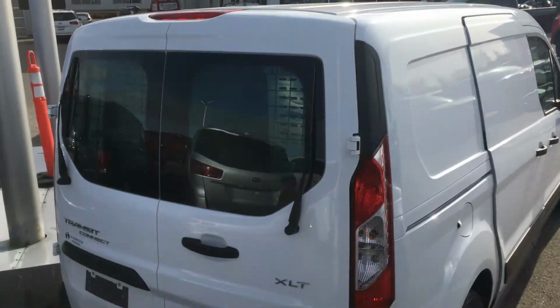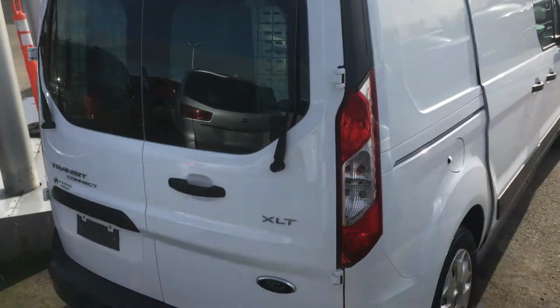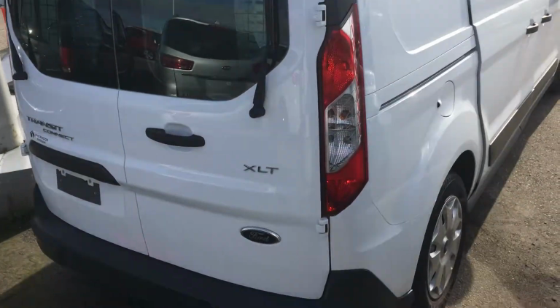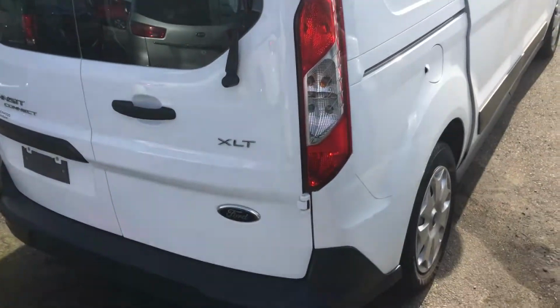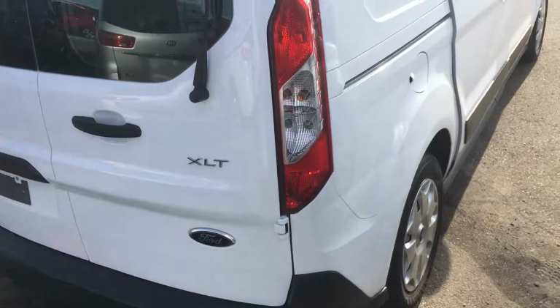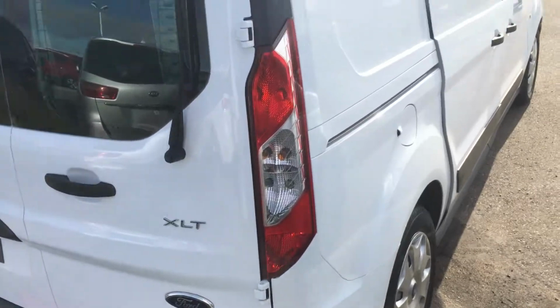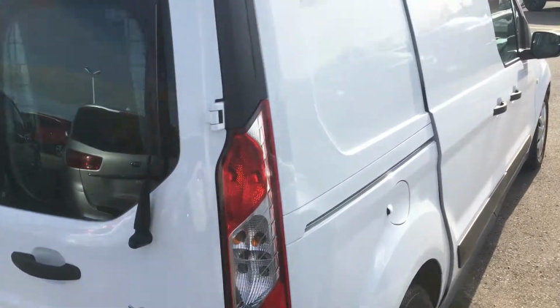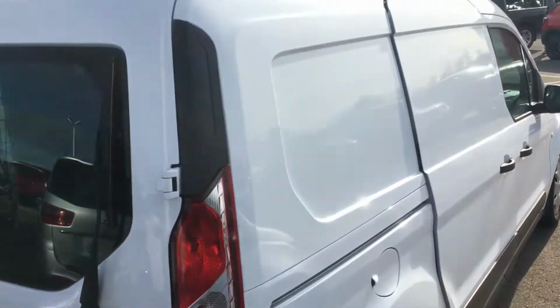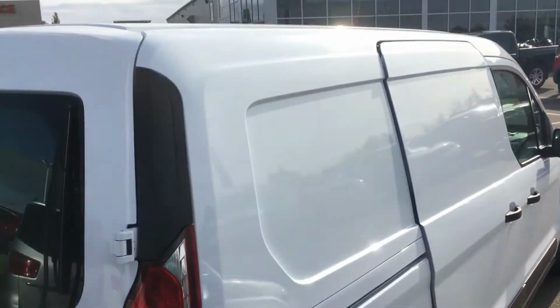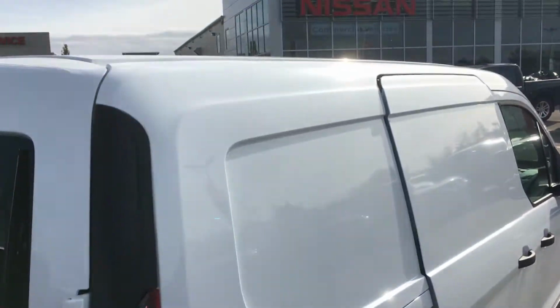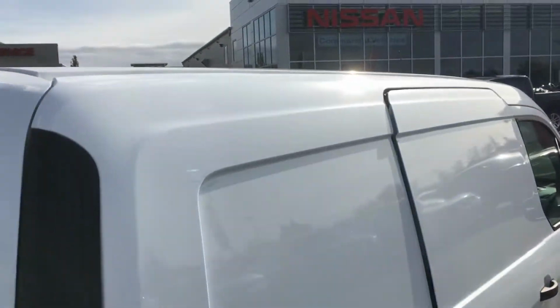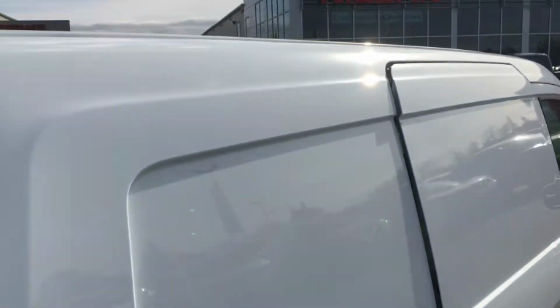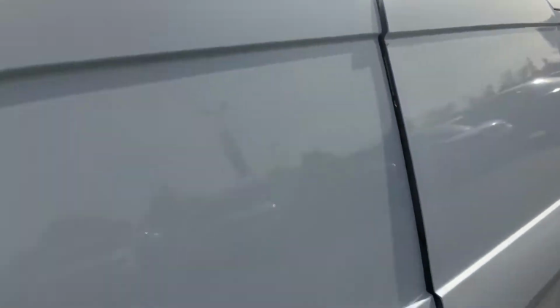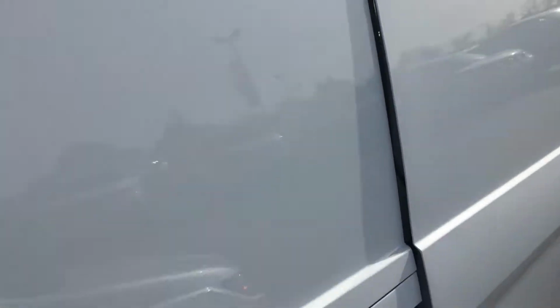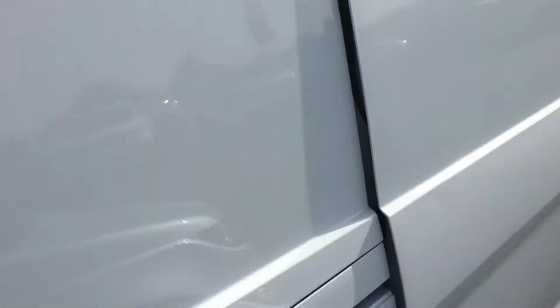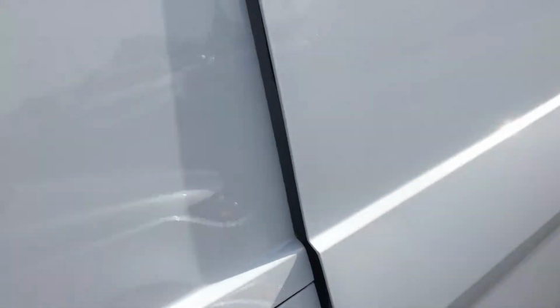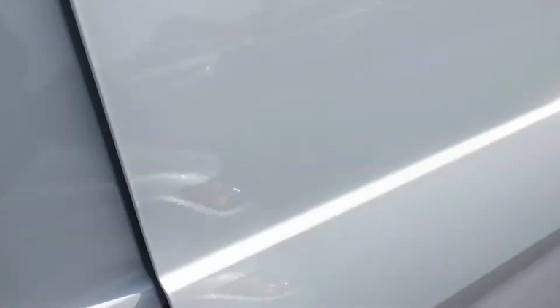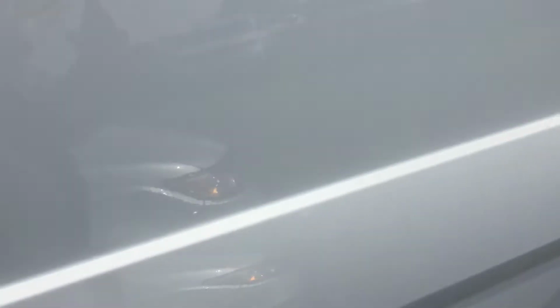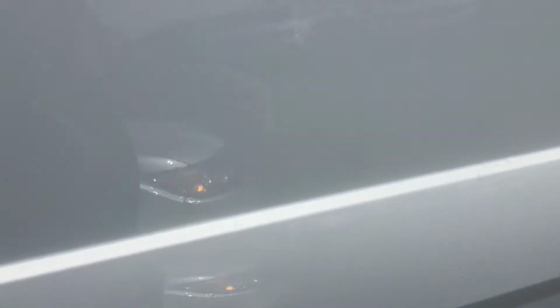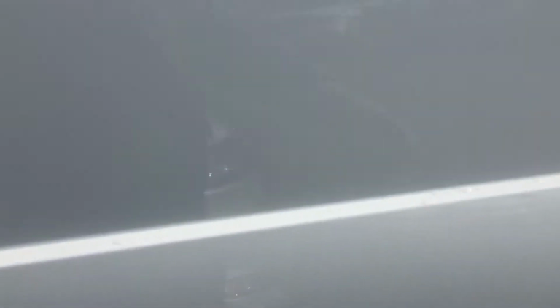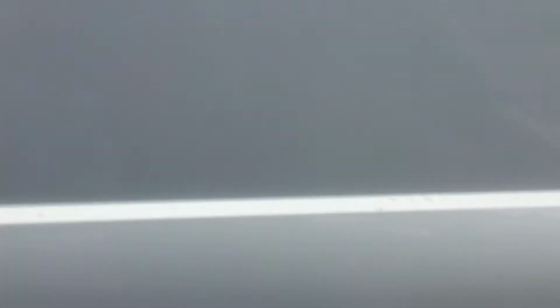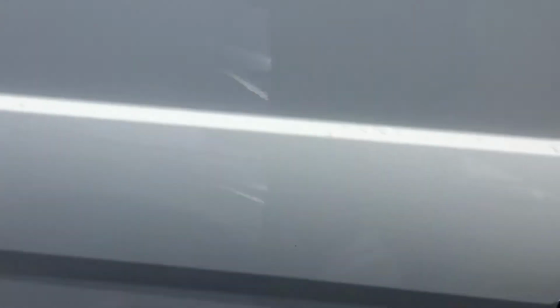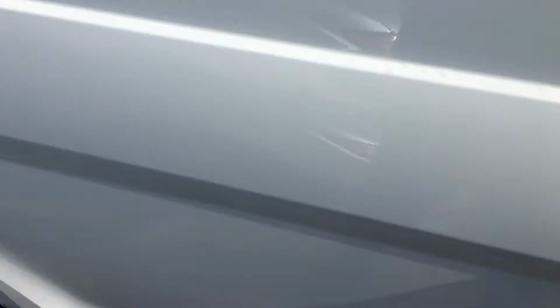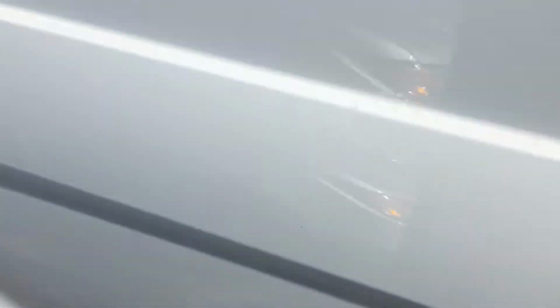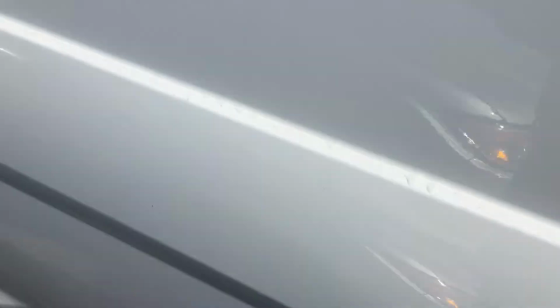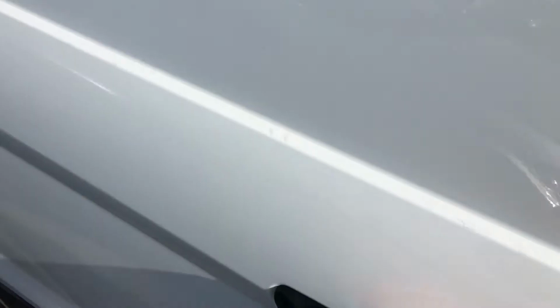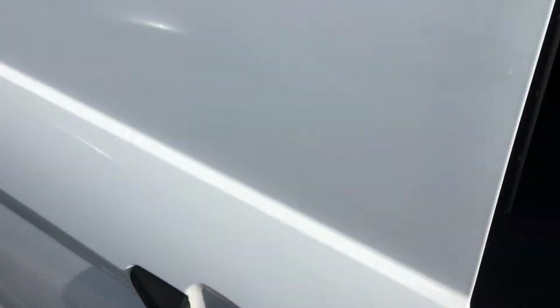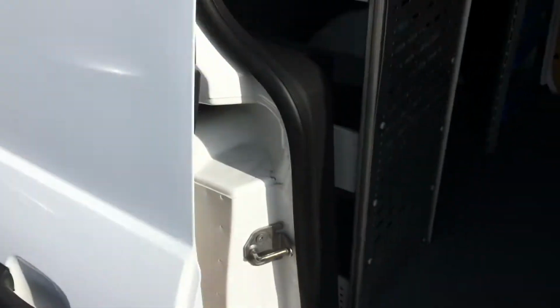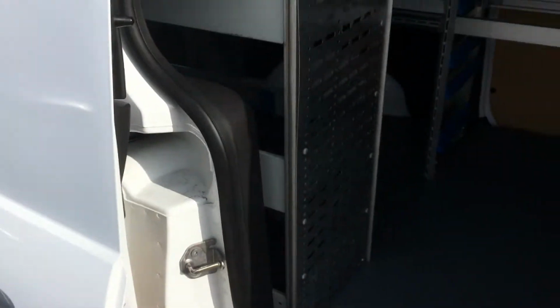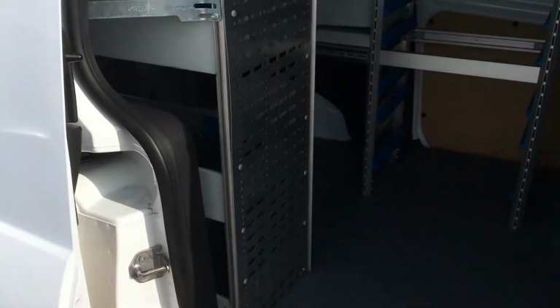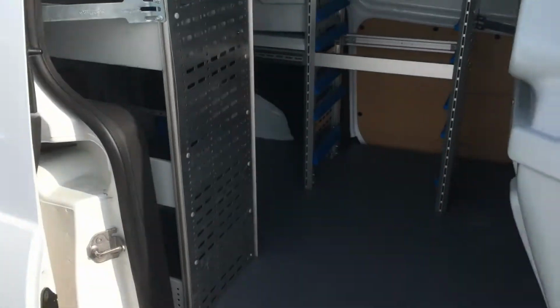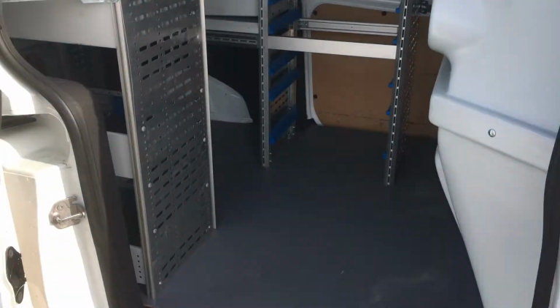As I was saying earlier, the body's in great shape. You also have the side access door — easy to open.